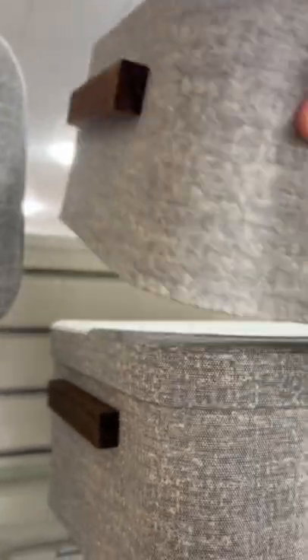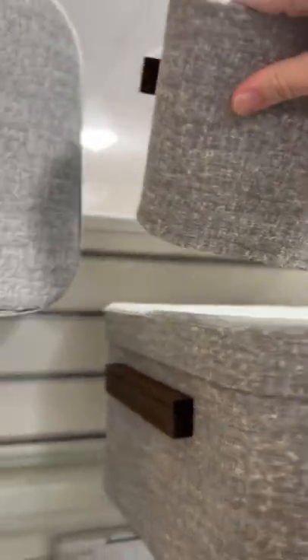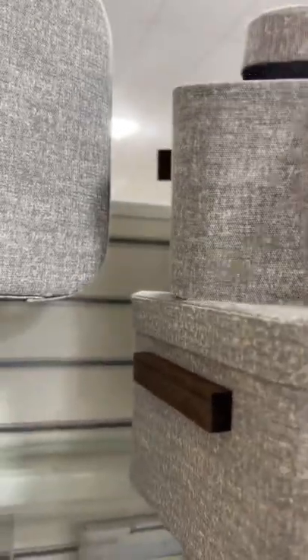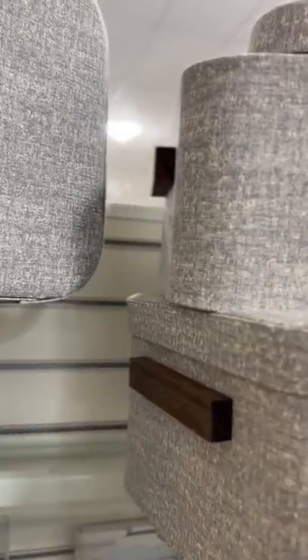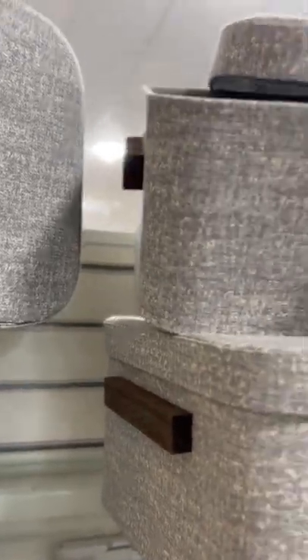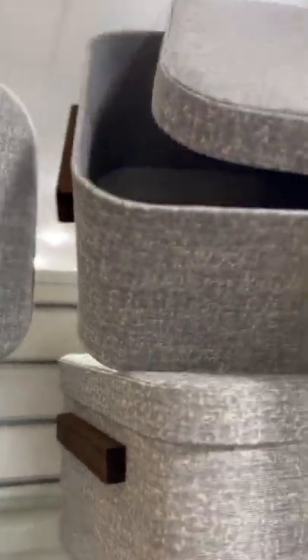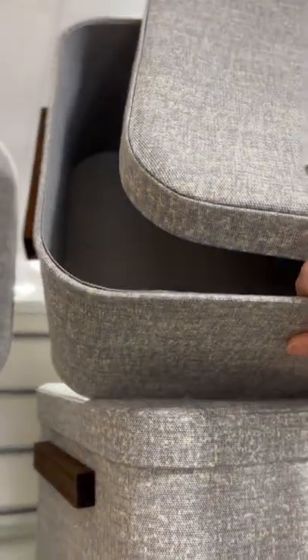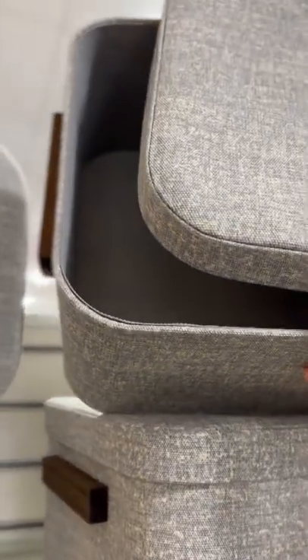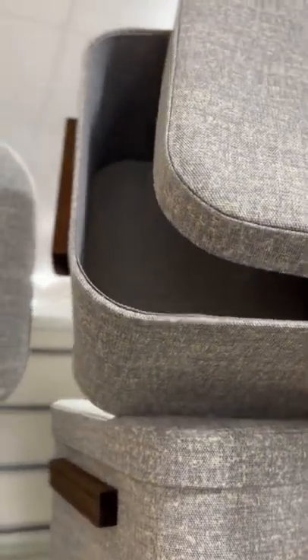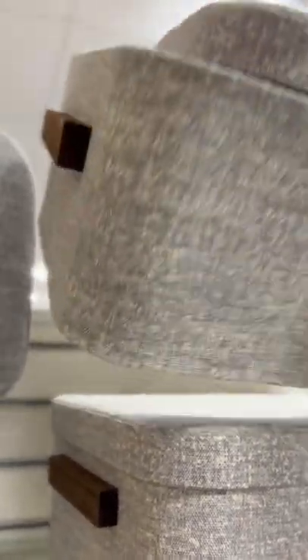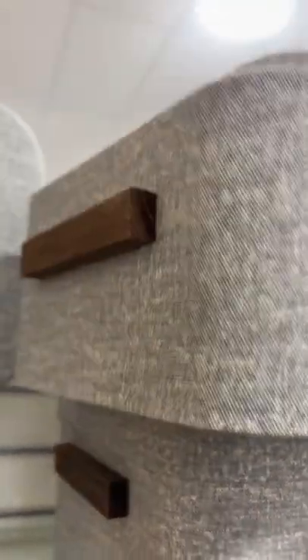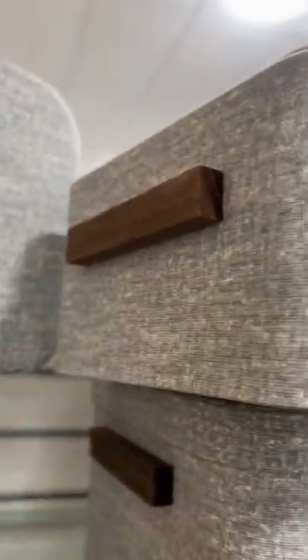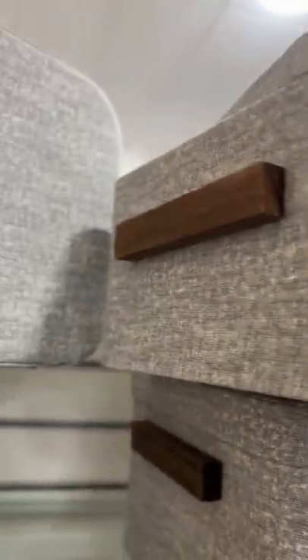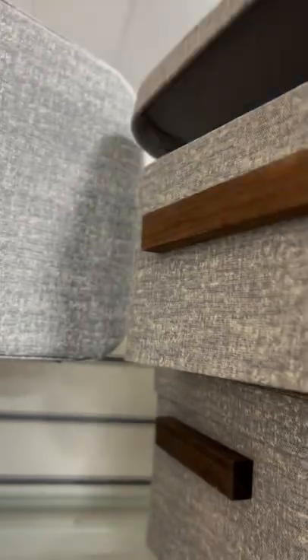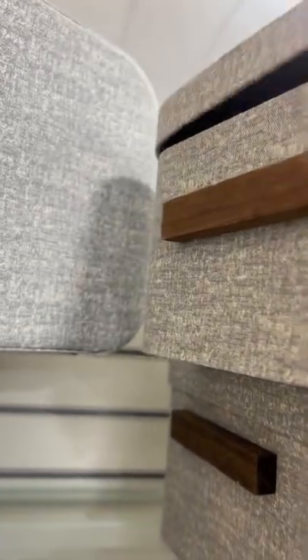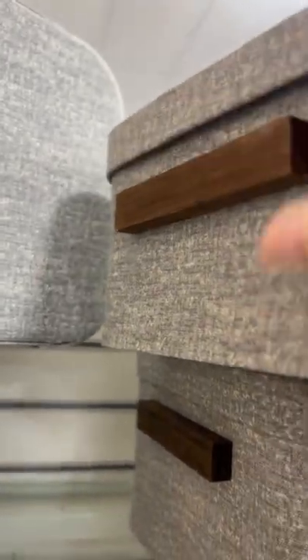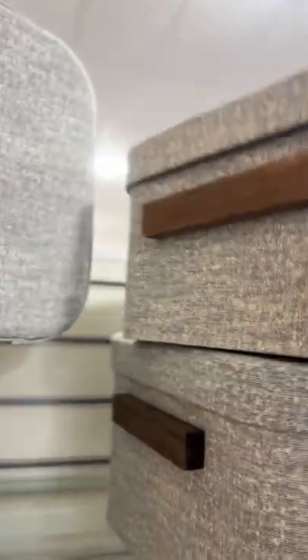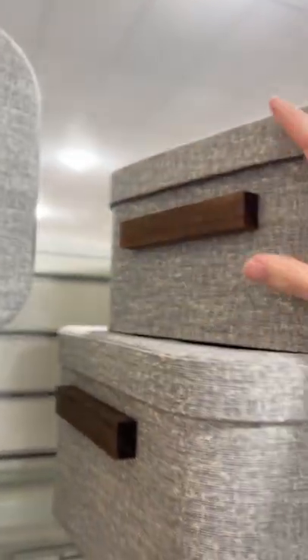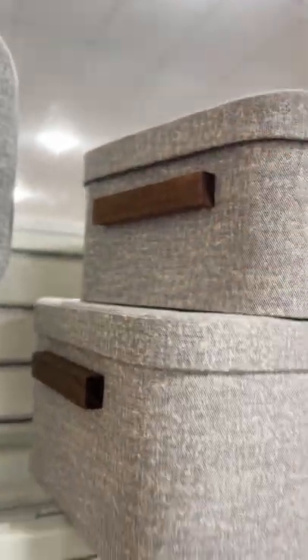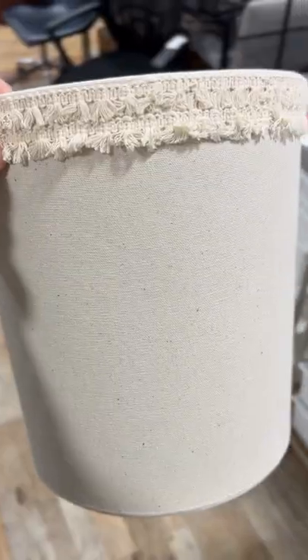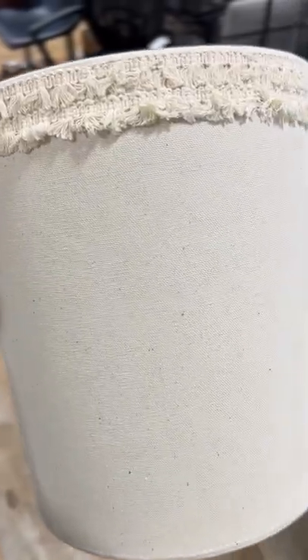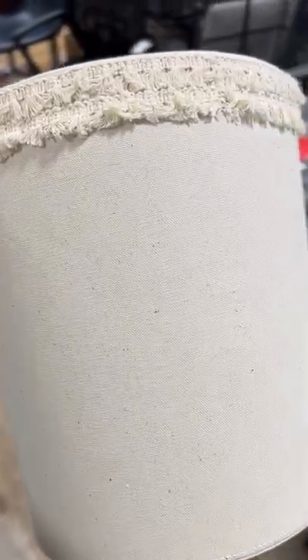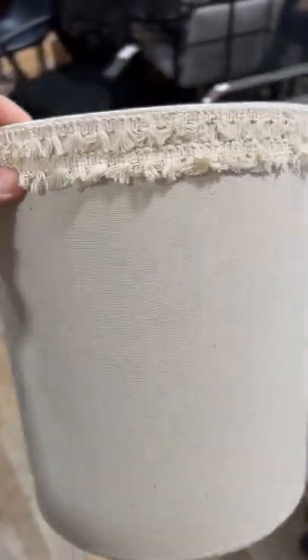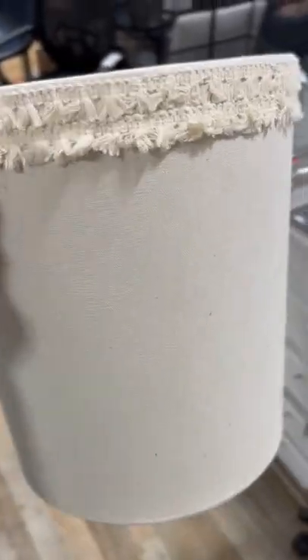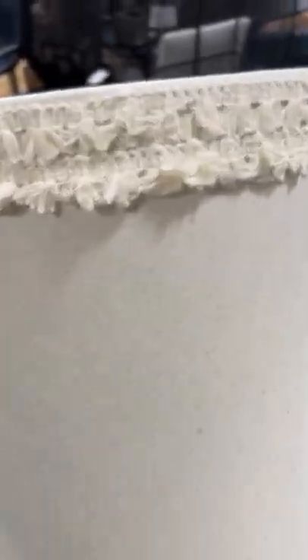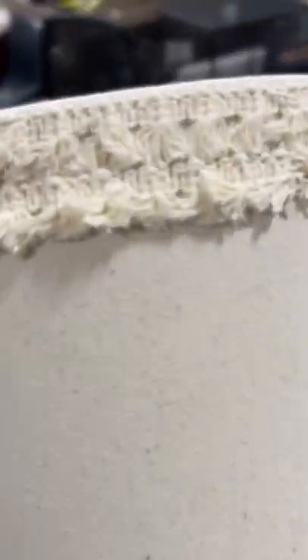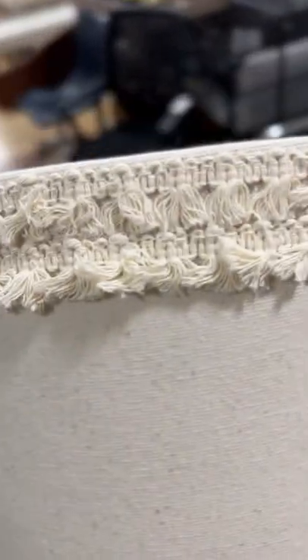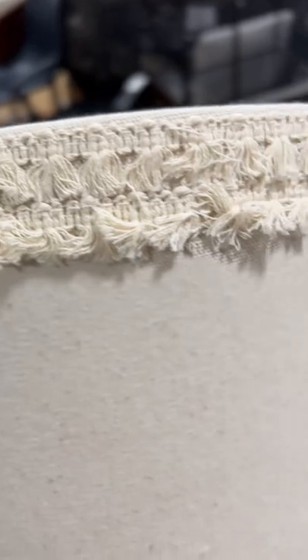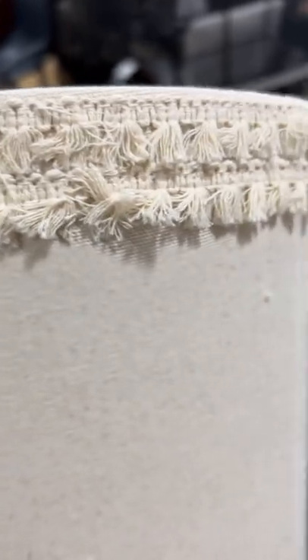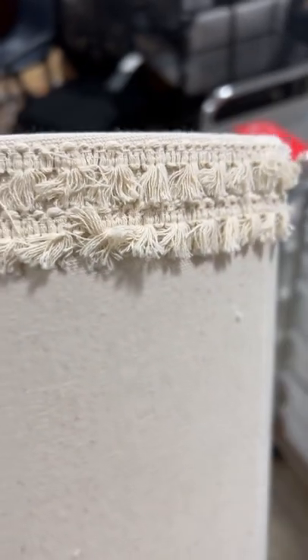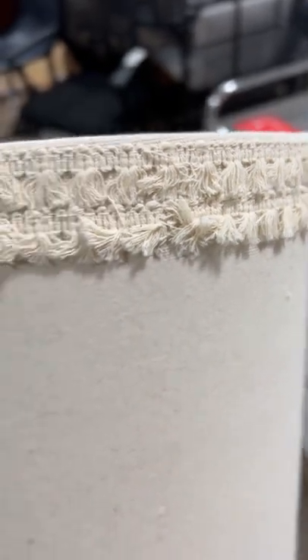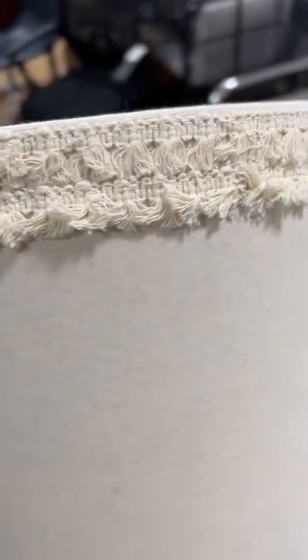I actually really like these for keepsakes and things like that, but of course they're very good for just general organizing and handy to have. I also thought this little waste paper basket was so pretty with this little fringe detail at the top.